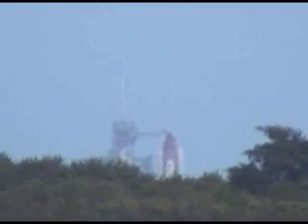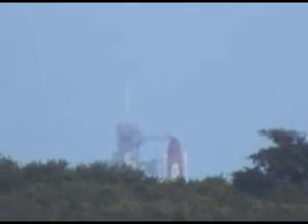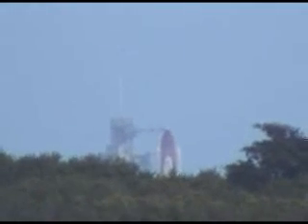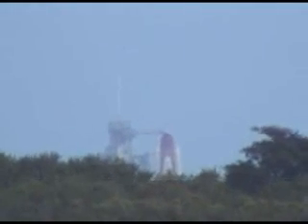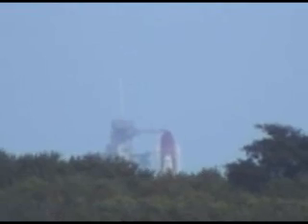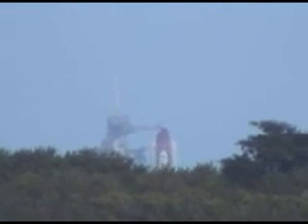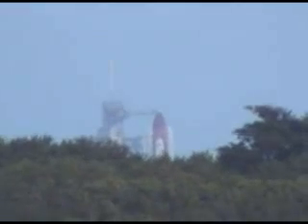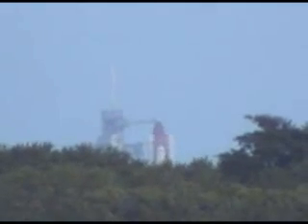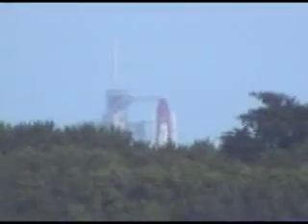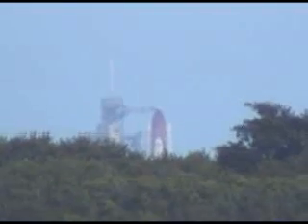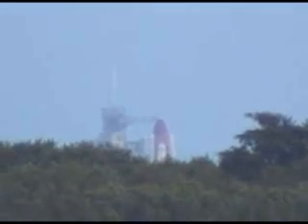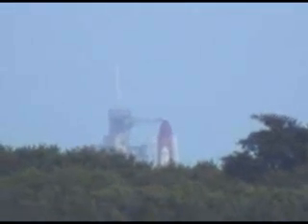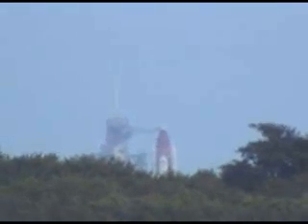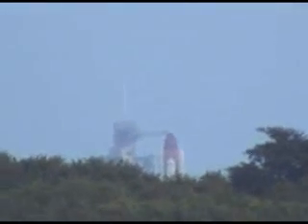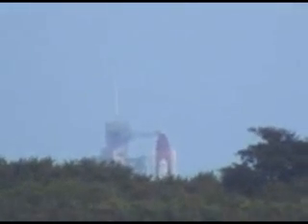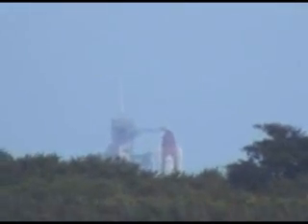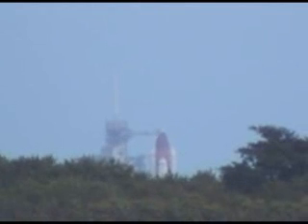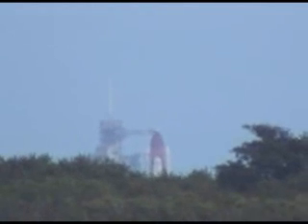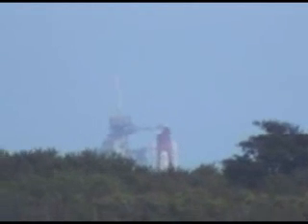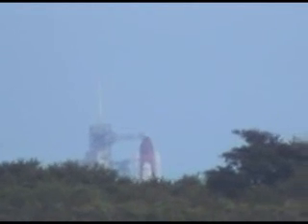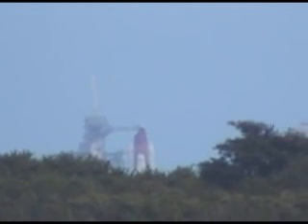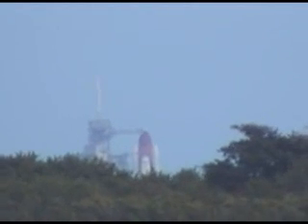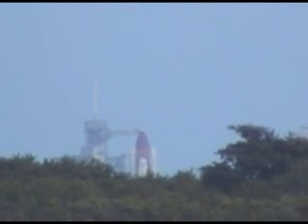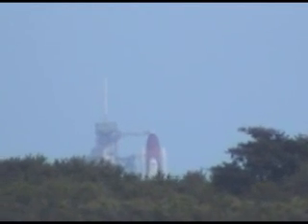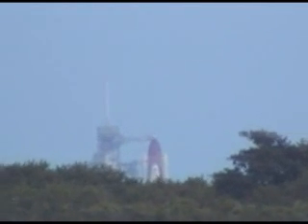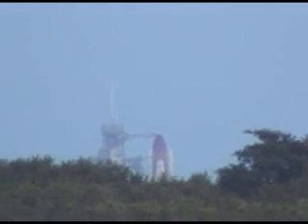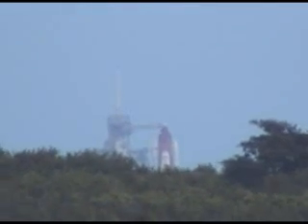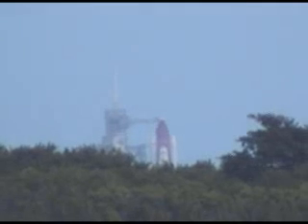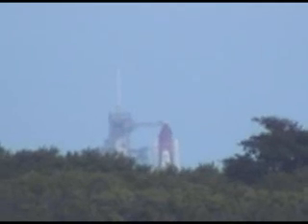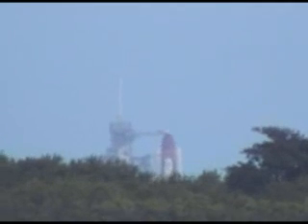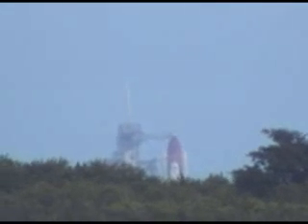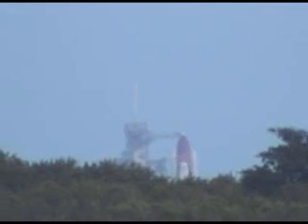We're down here at the Kennedy Space Center in Florida. Today is October the 20th. We're waiting for the launch of STS-120, Space Shuttle Discovery. Approximately three minutes or so before launch, and everything is good.